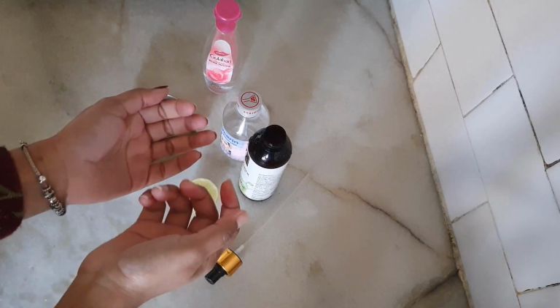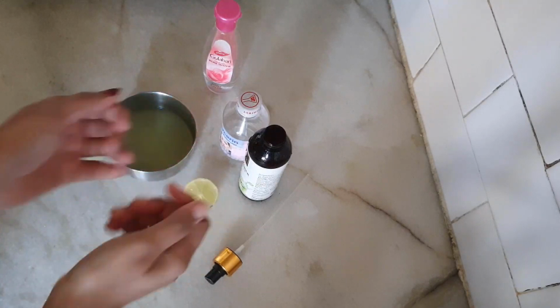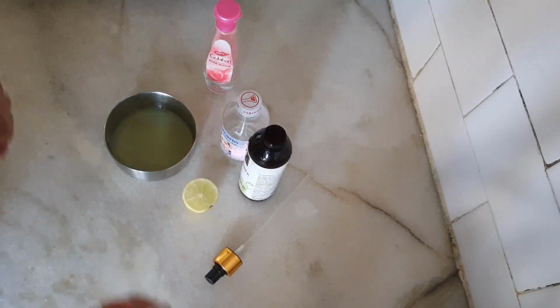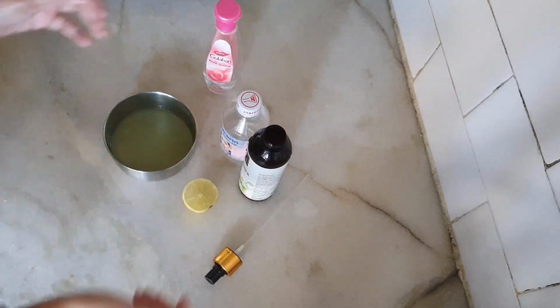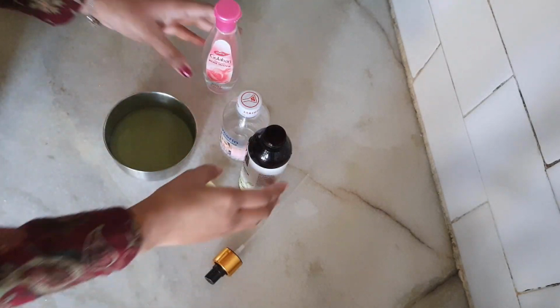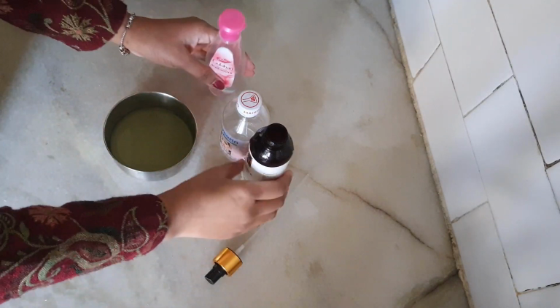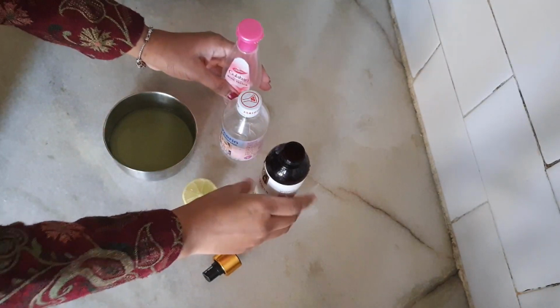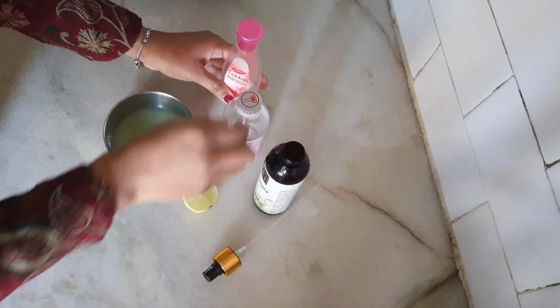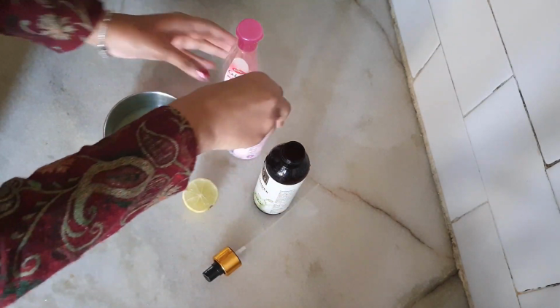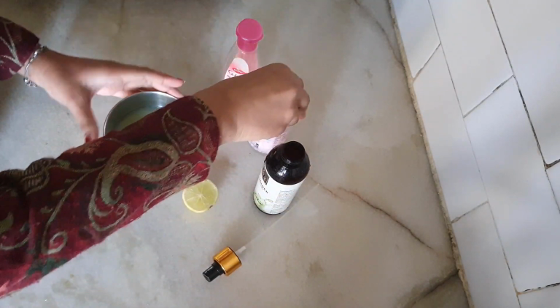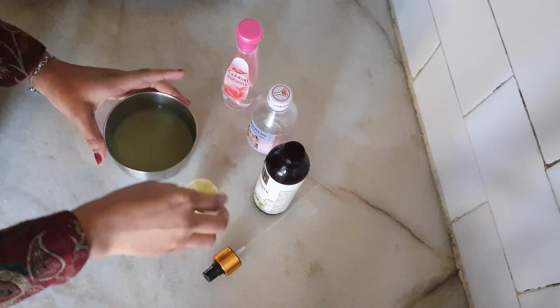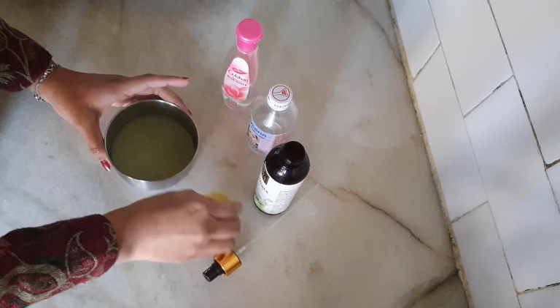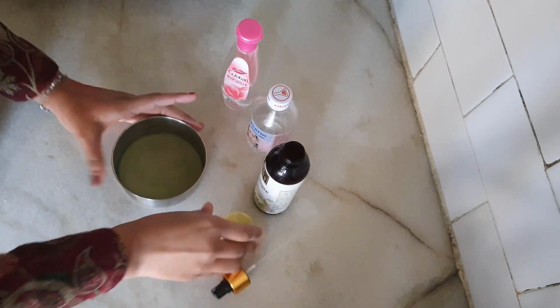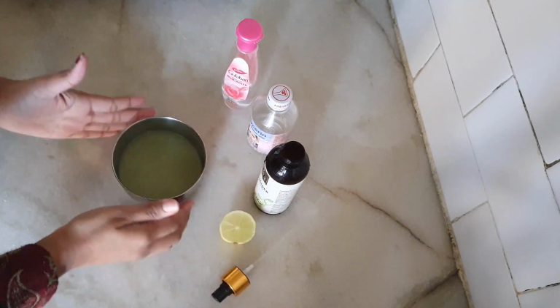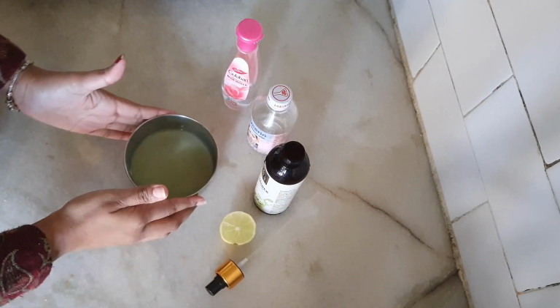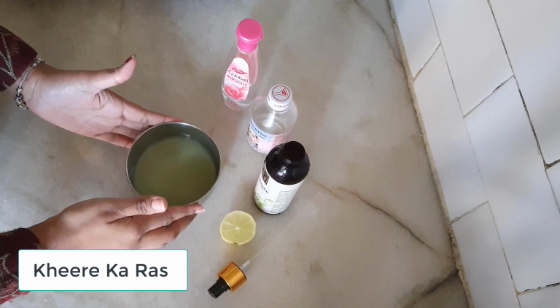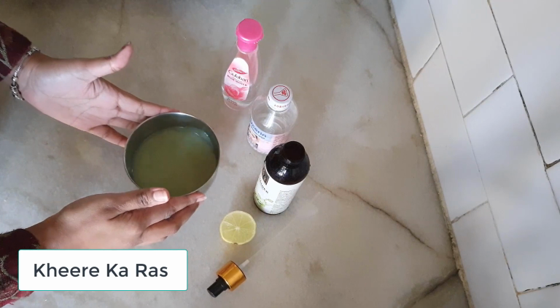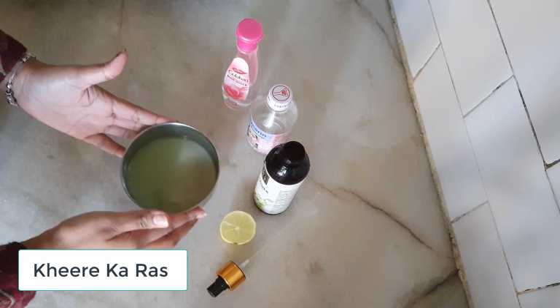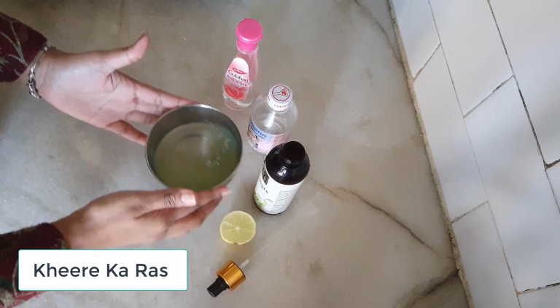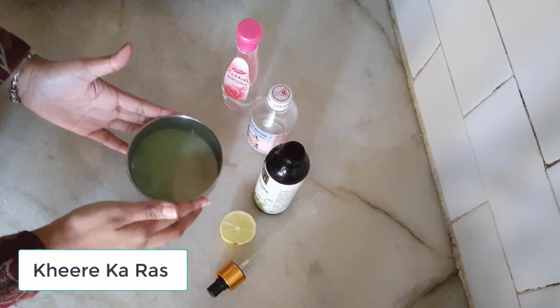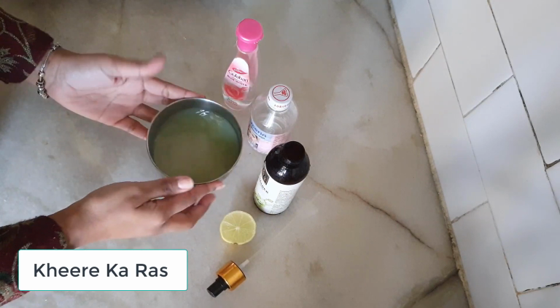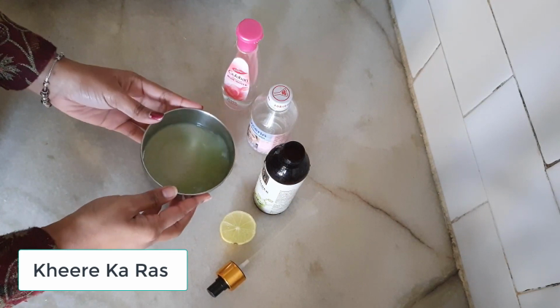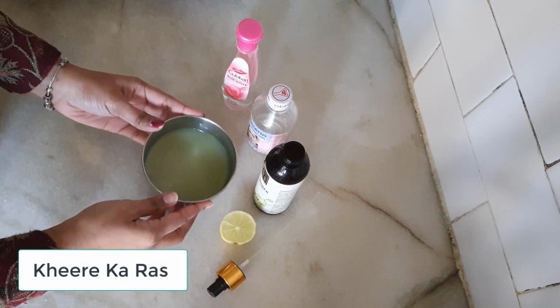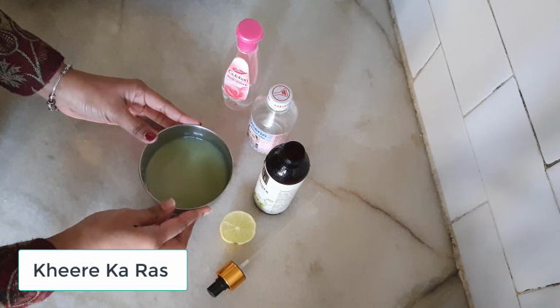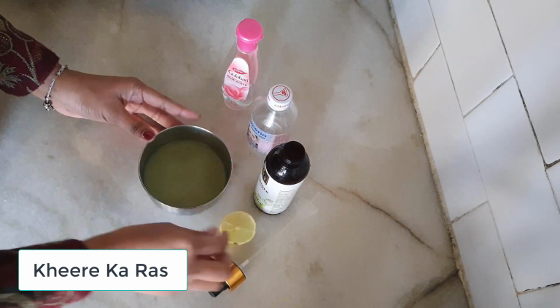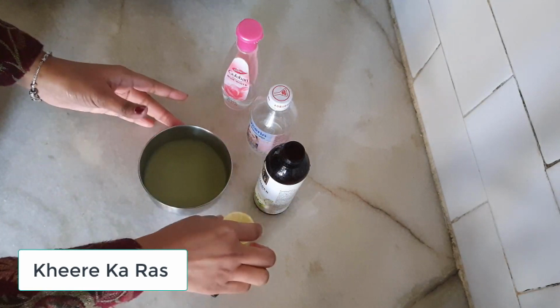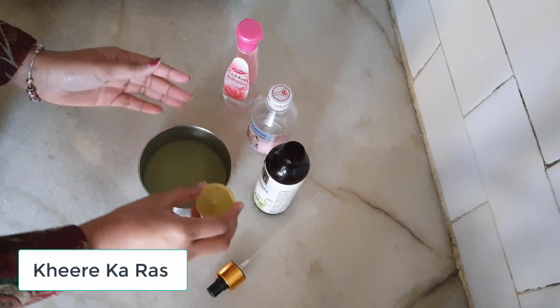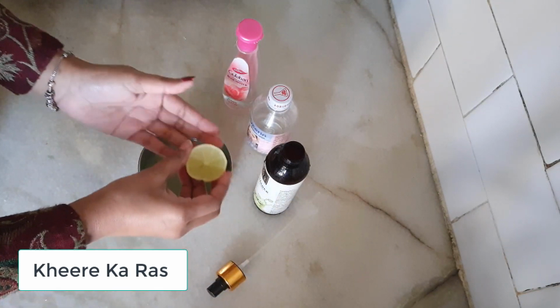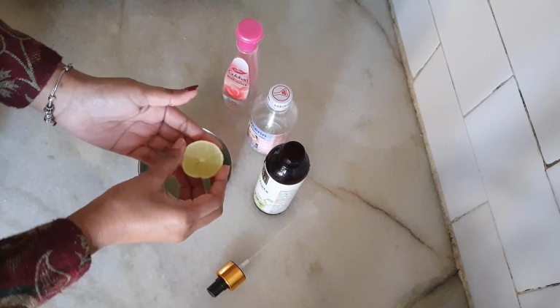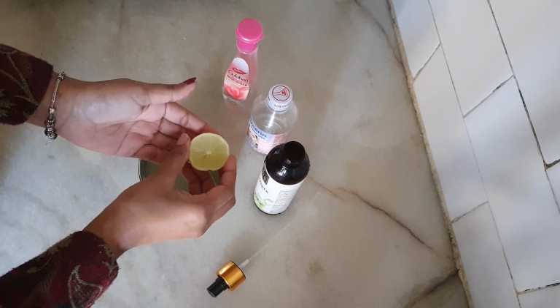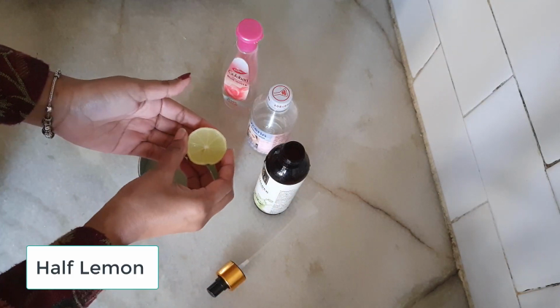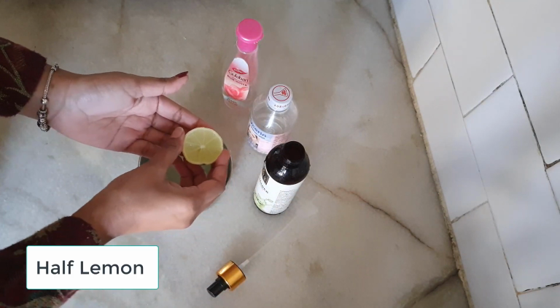Hey guys, so today I am going to share a toner with you. First of all, you need a brush and then you will need a half lemon.